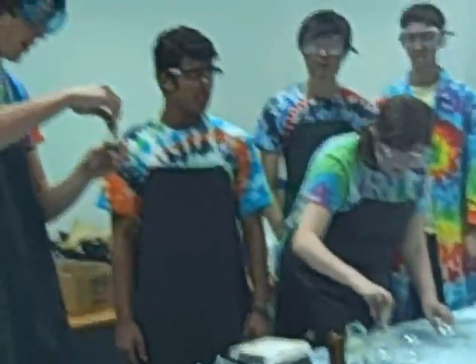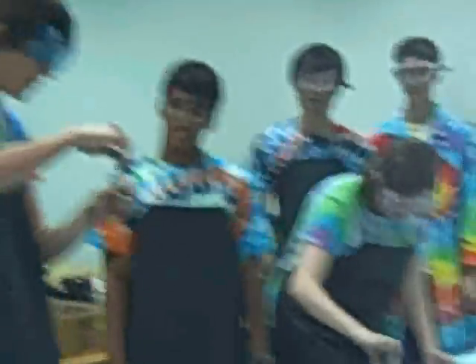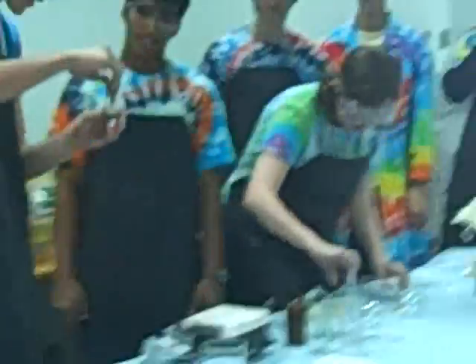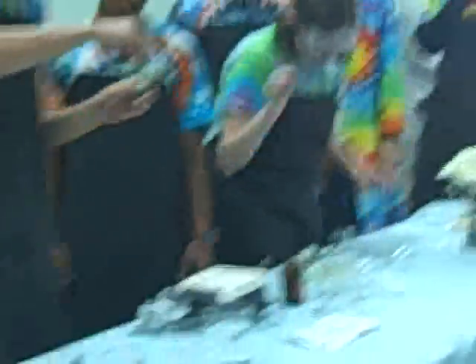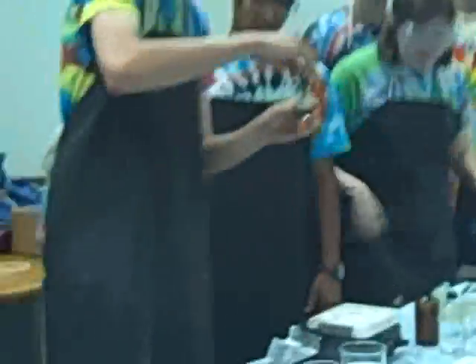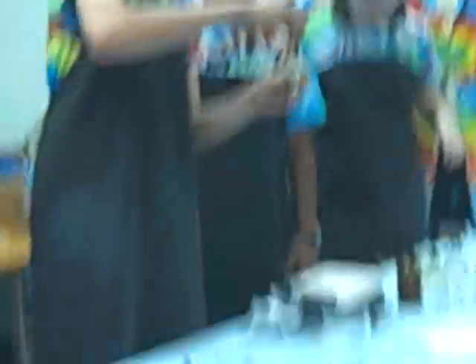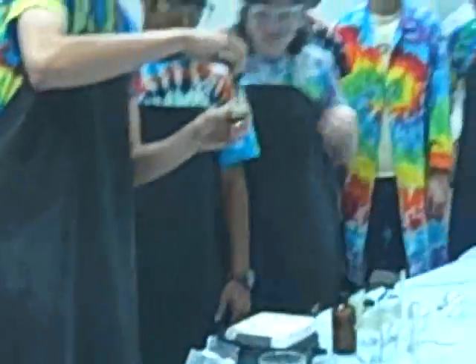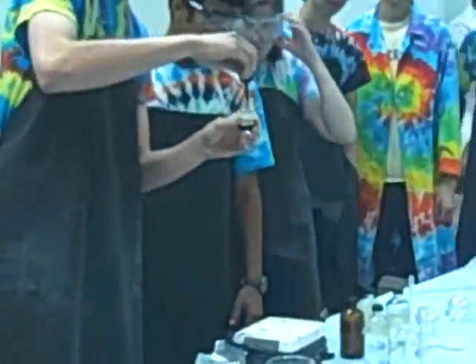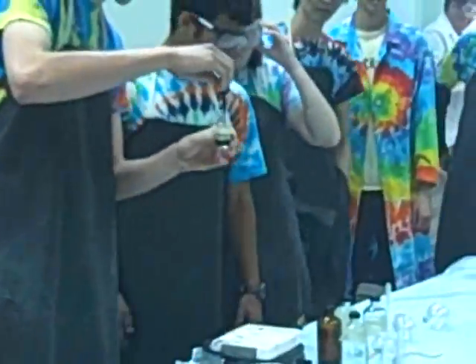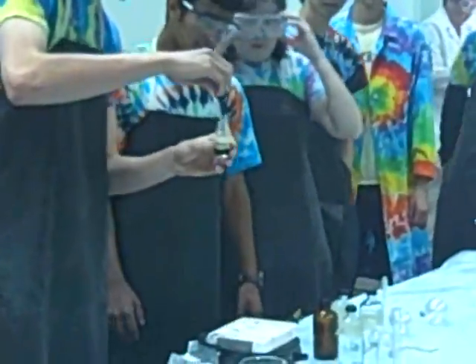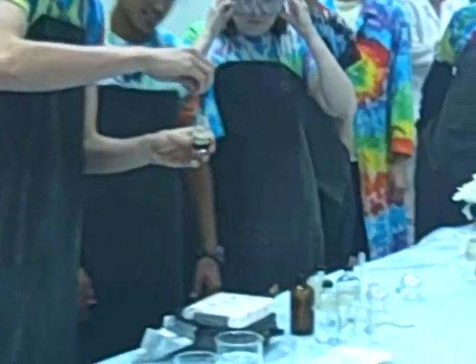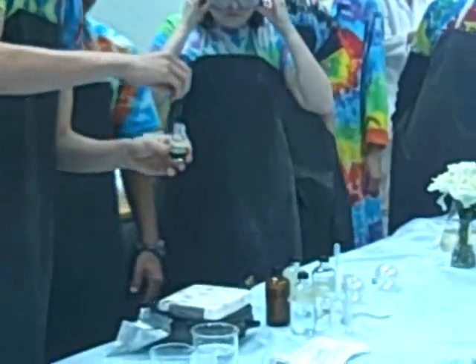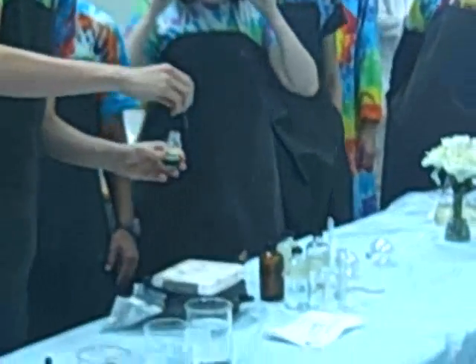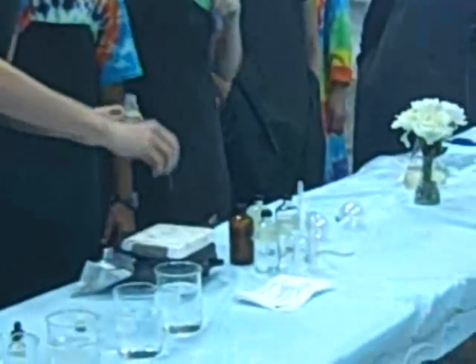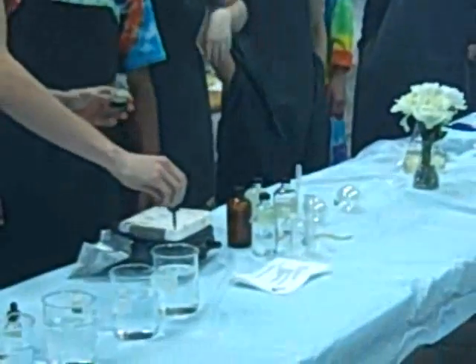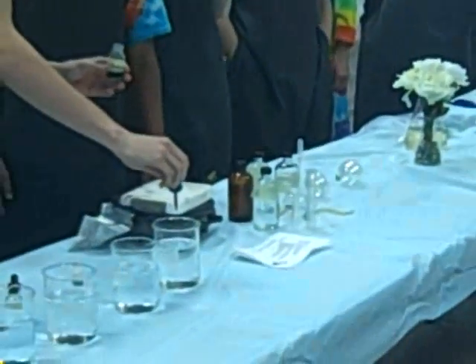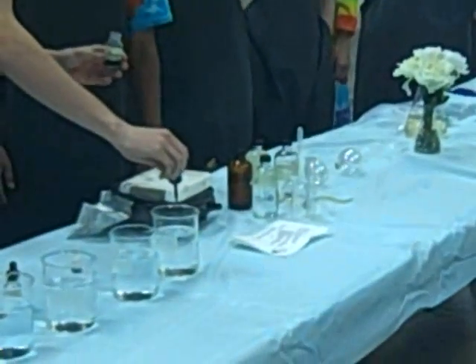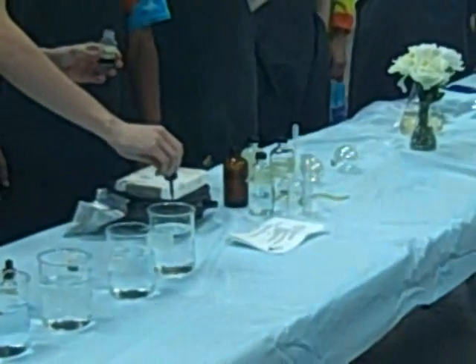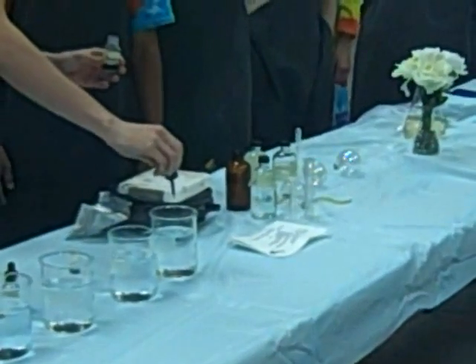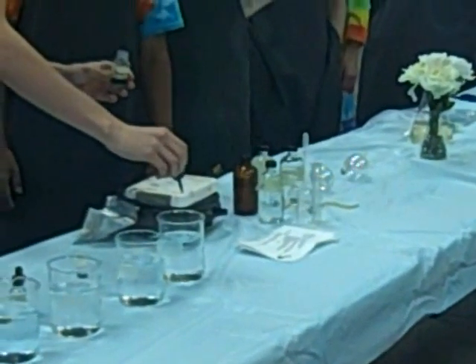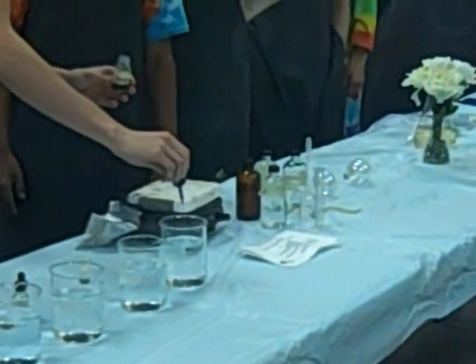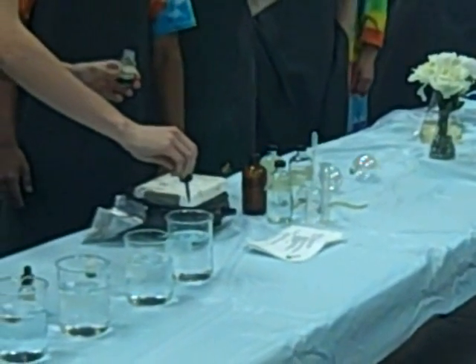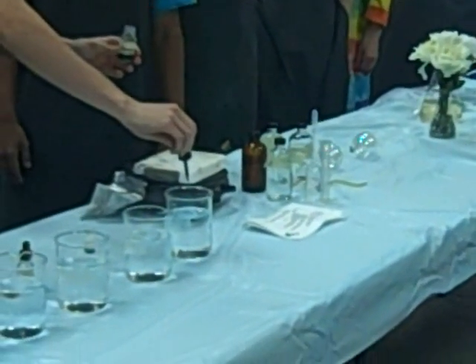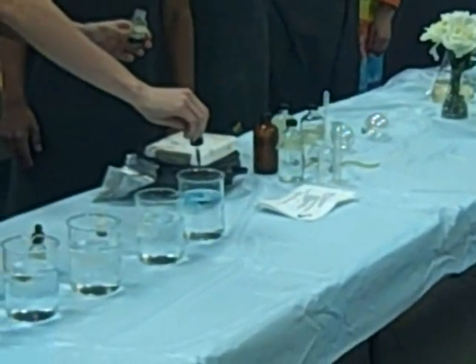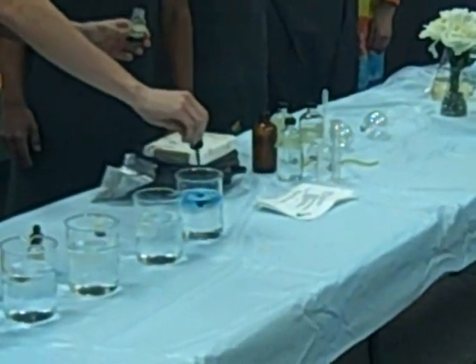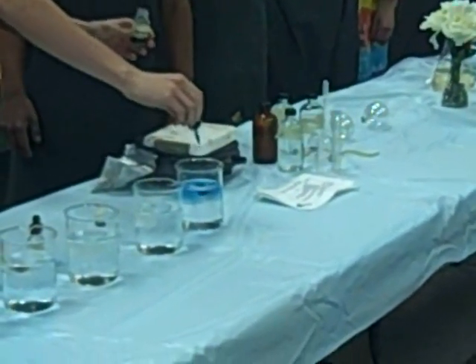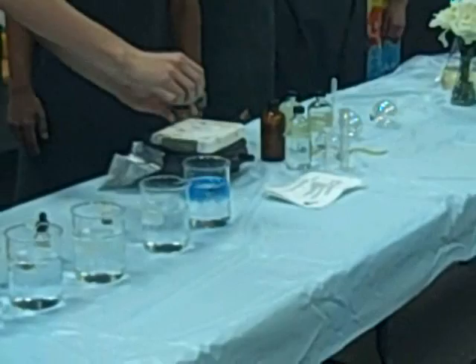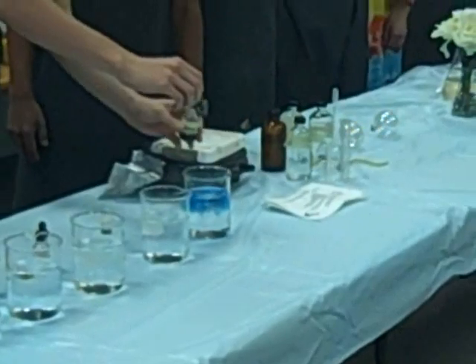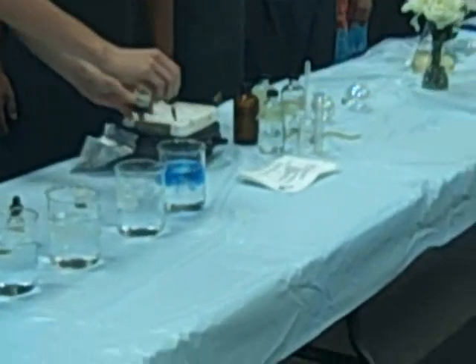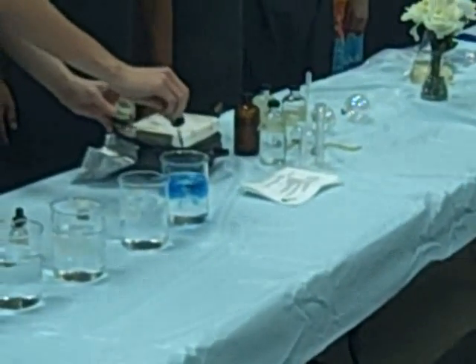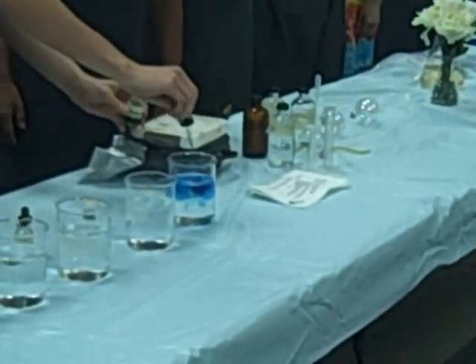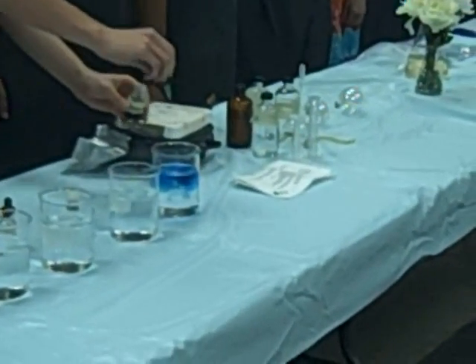Each one, I've got a couple drops of ammonium hydroxide, which will make it basic. So it should change colors like so.